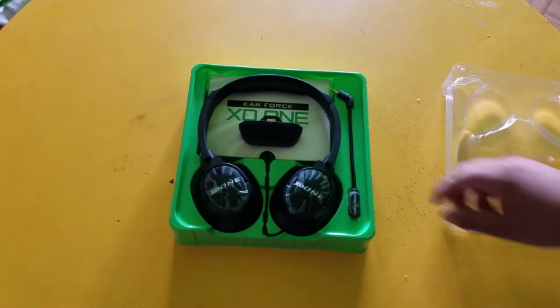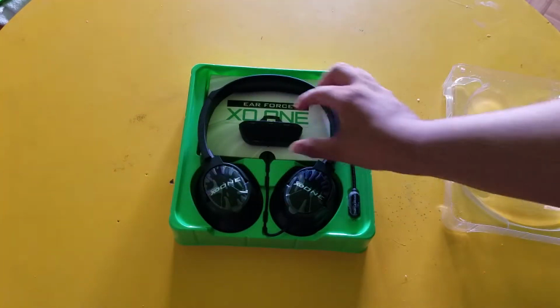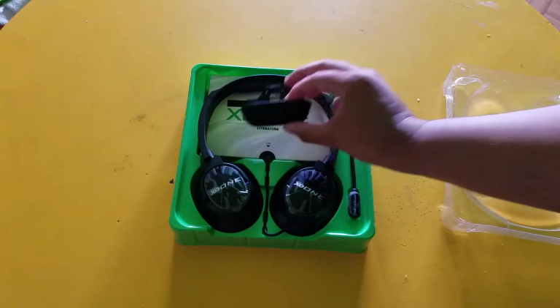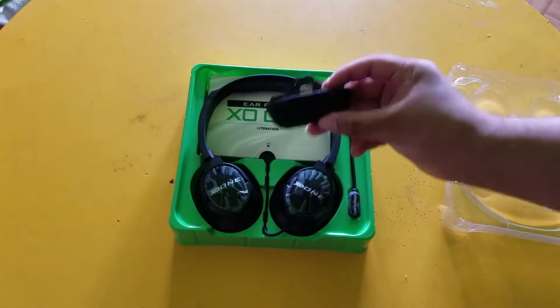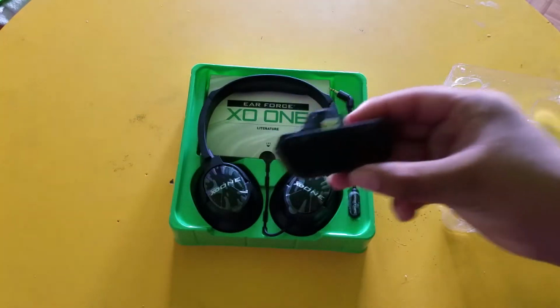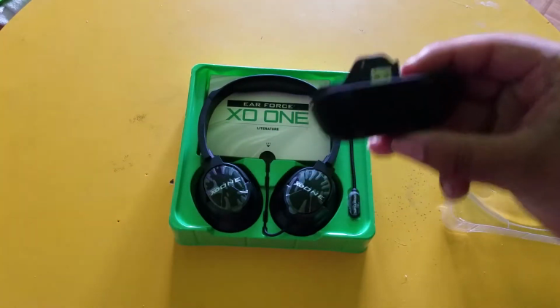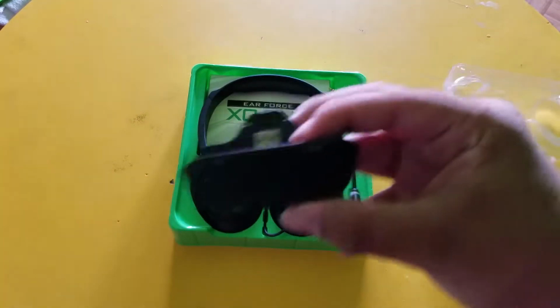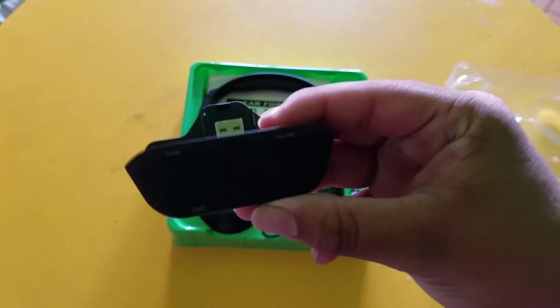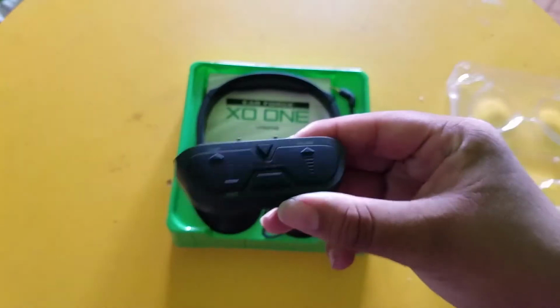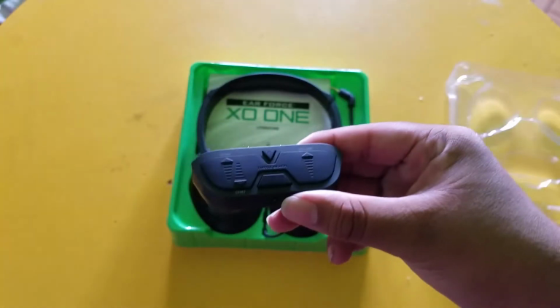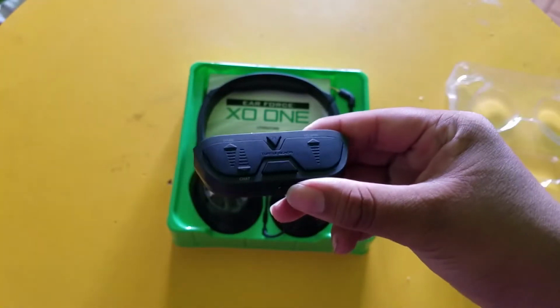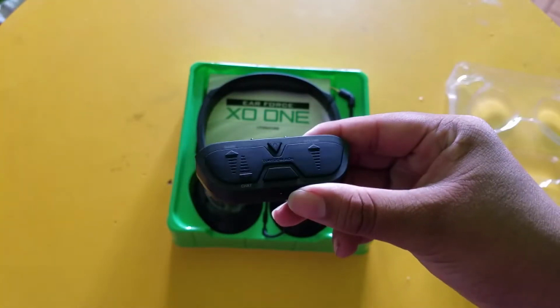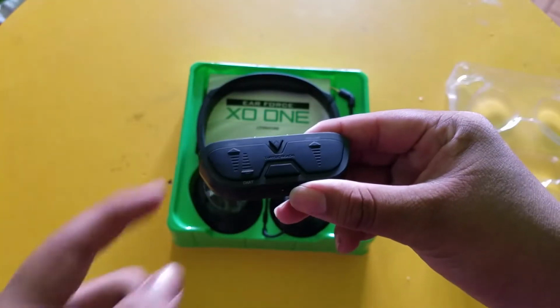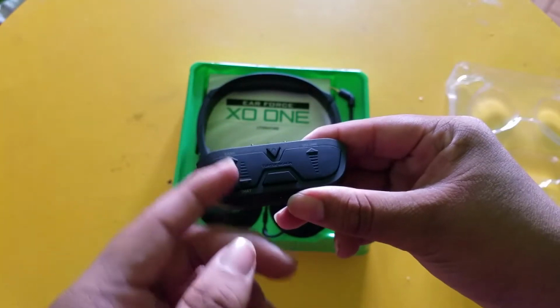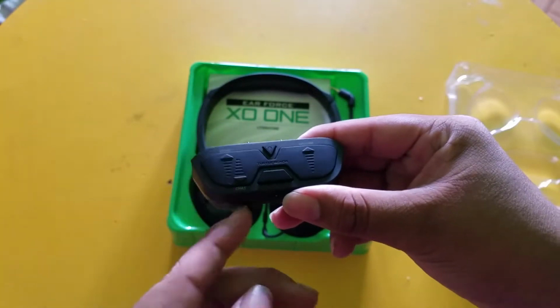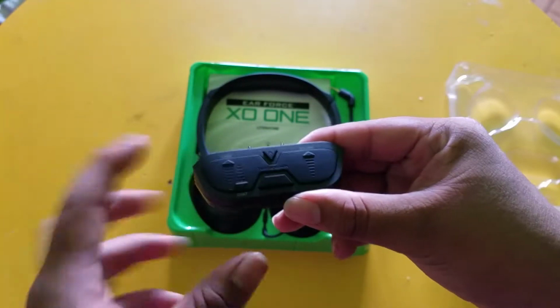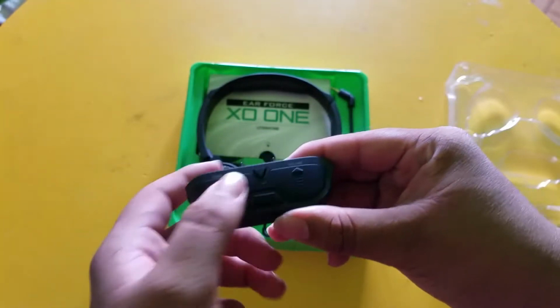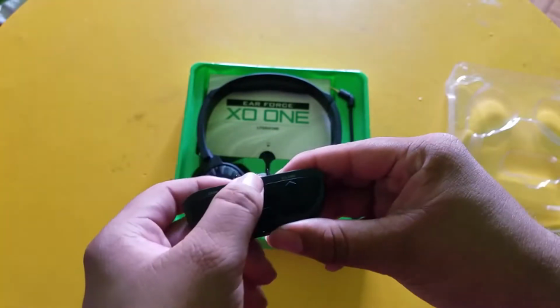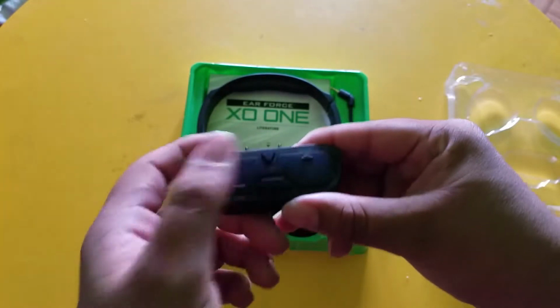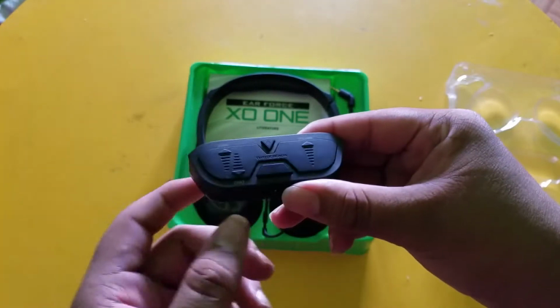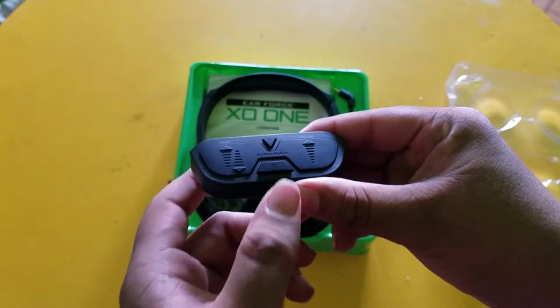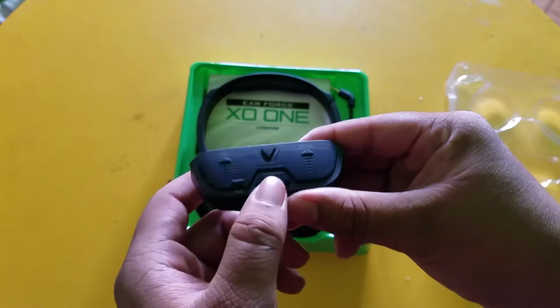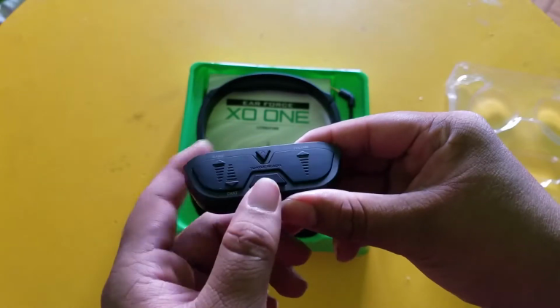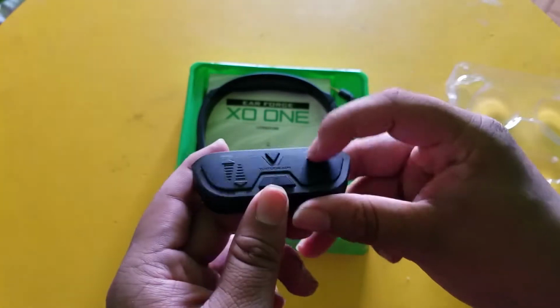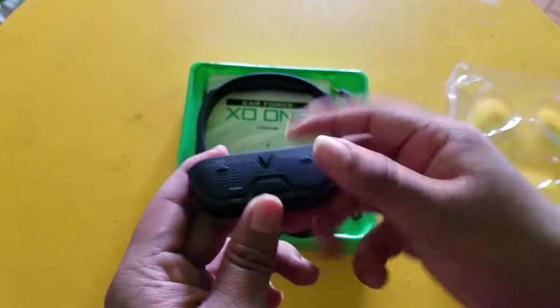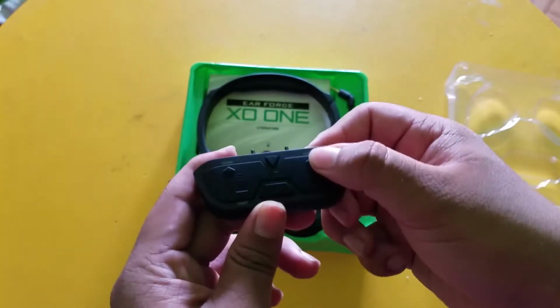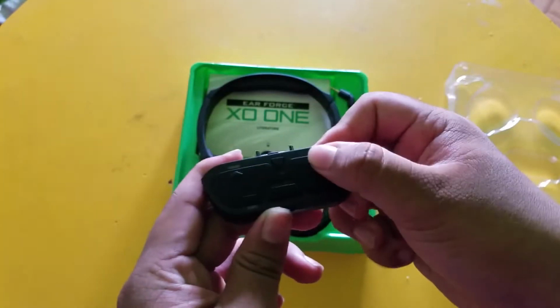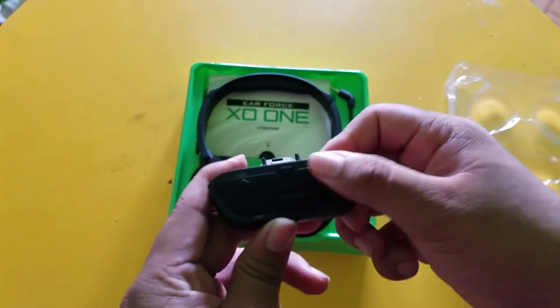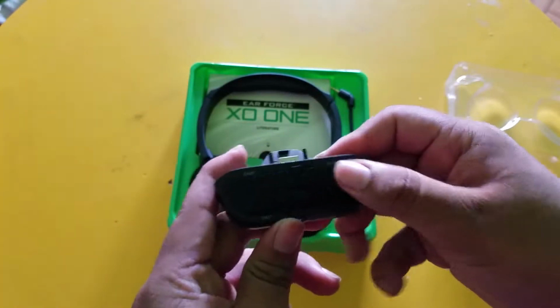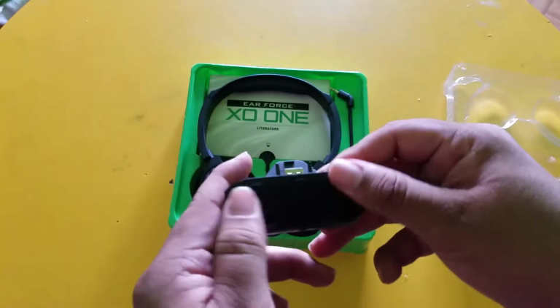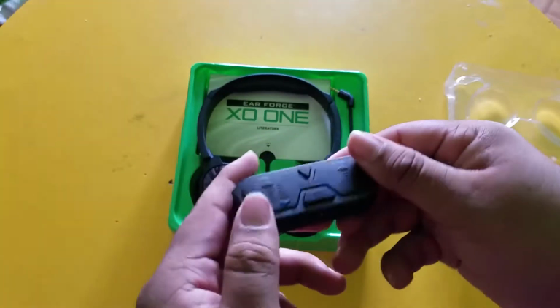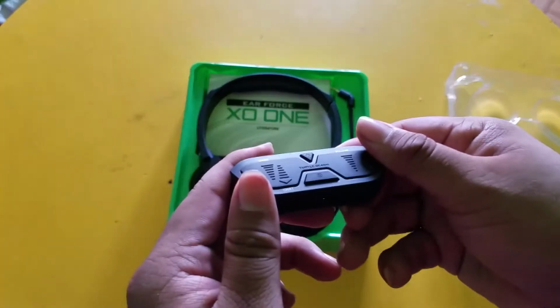The headset comes with a little stereo adapter right here. It has game and chat controls. I think this is the bass boost button, the mute button, and then of course the volume control. It's kind of leathery so you can feel what you're doing.